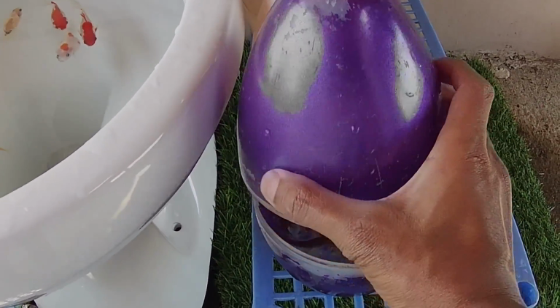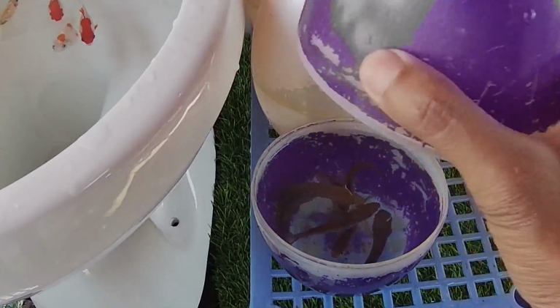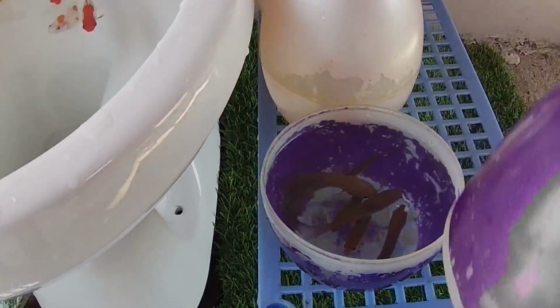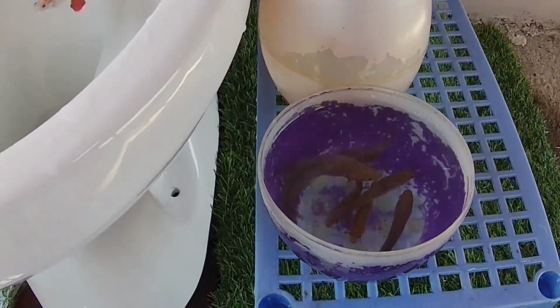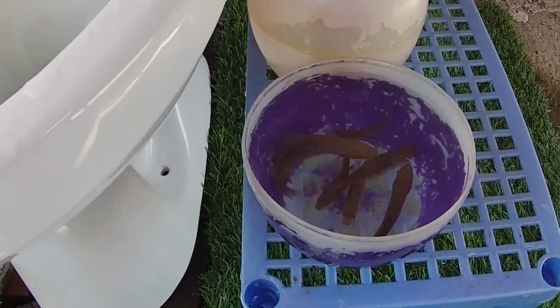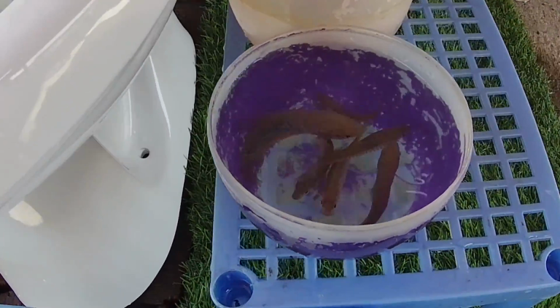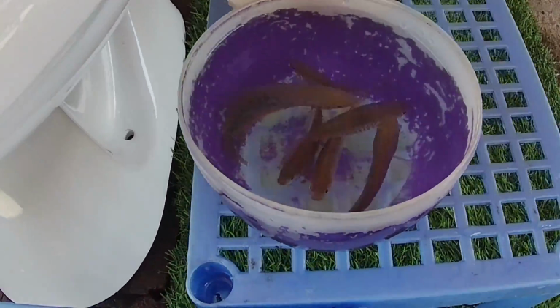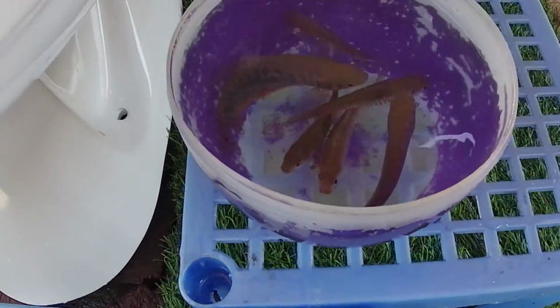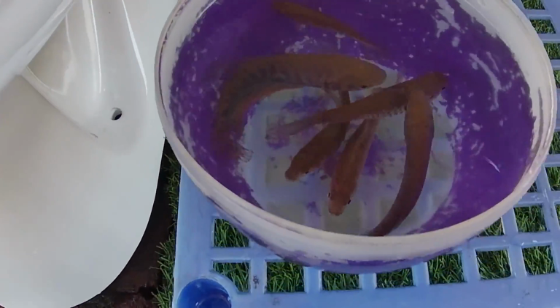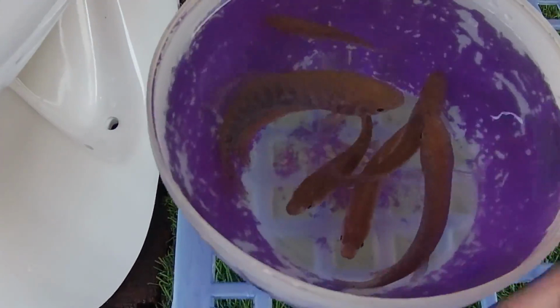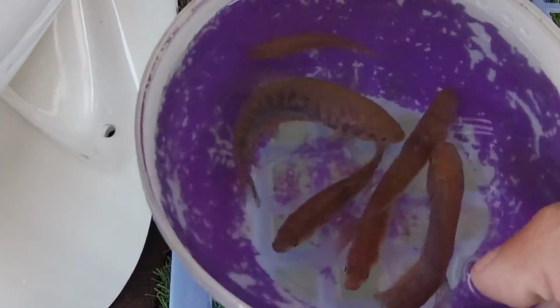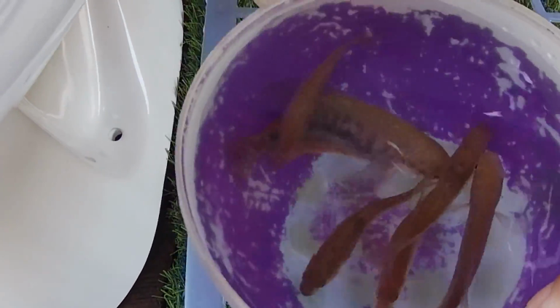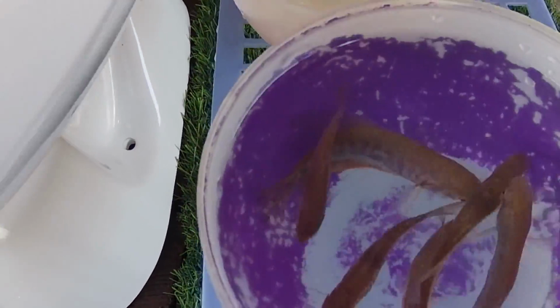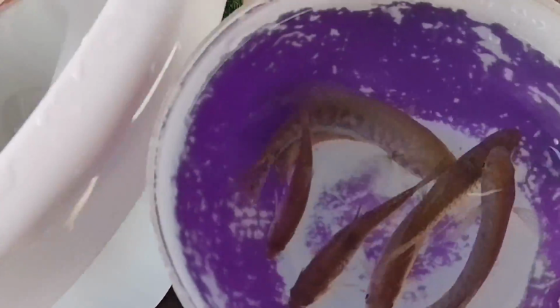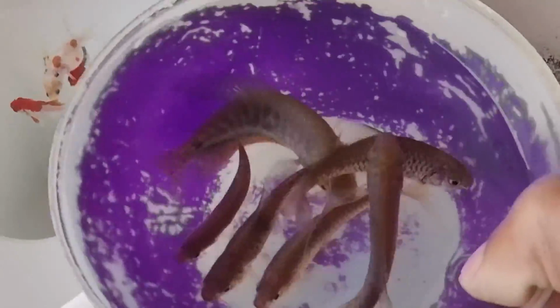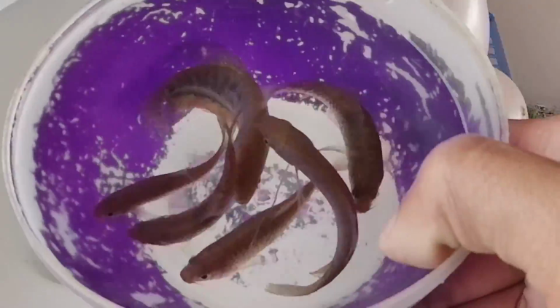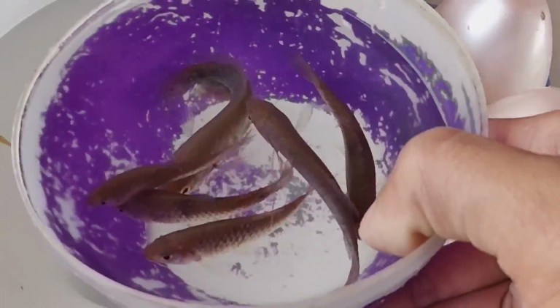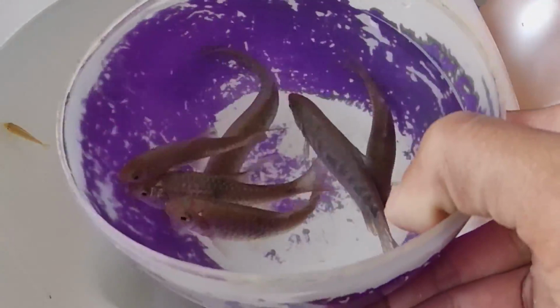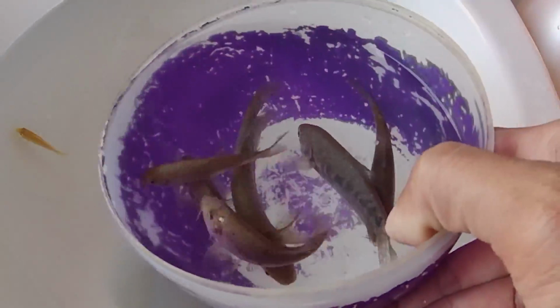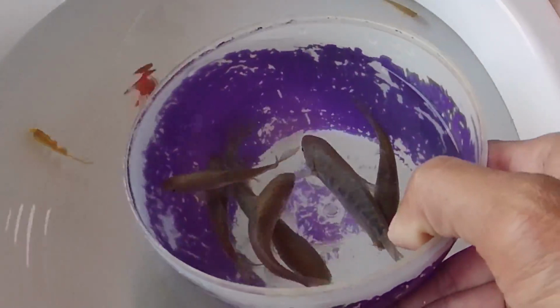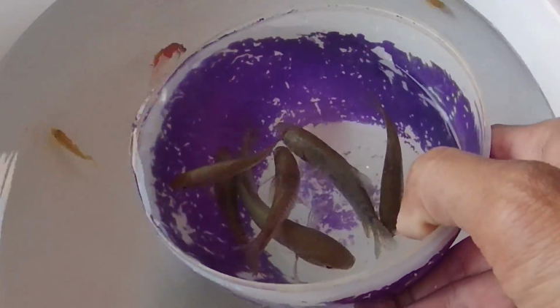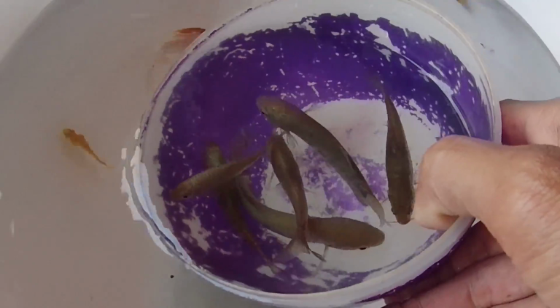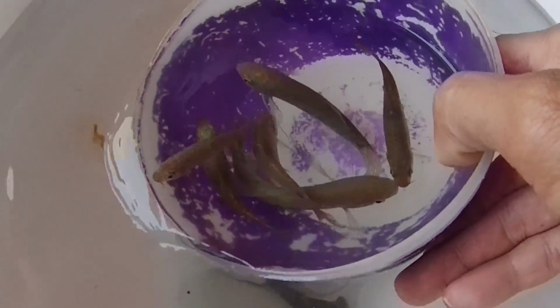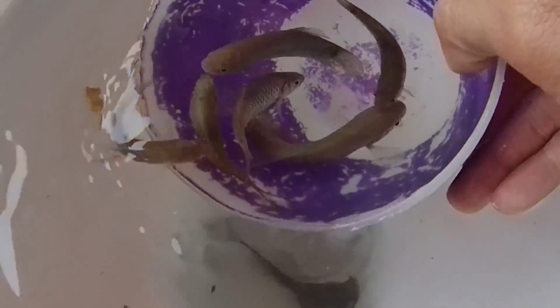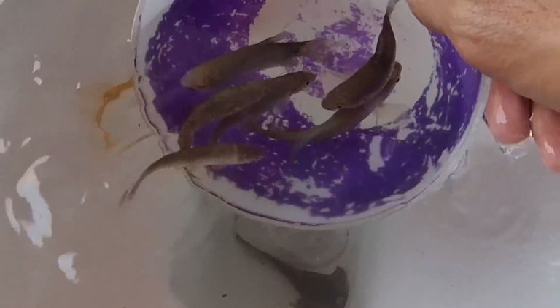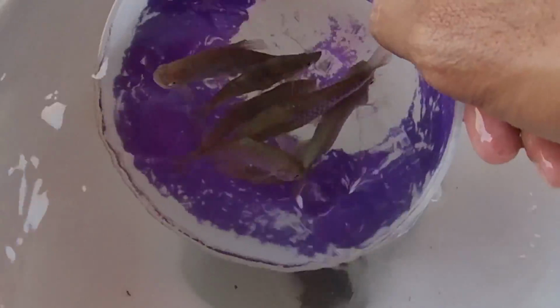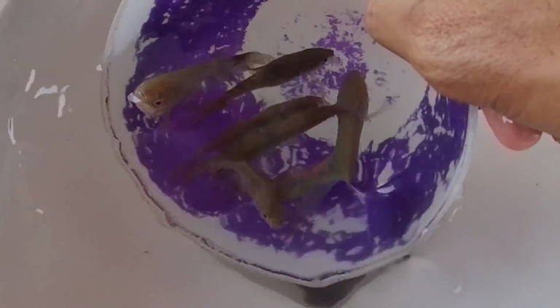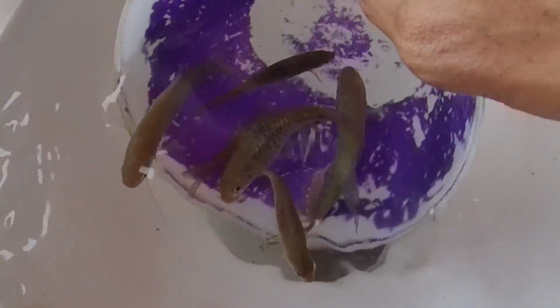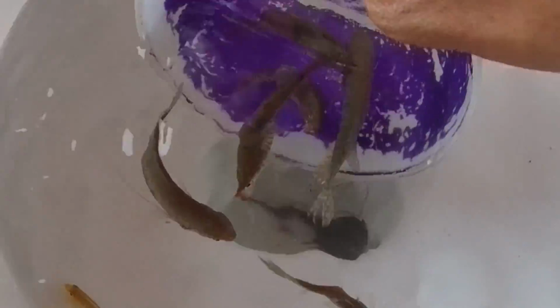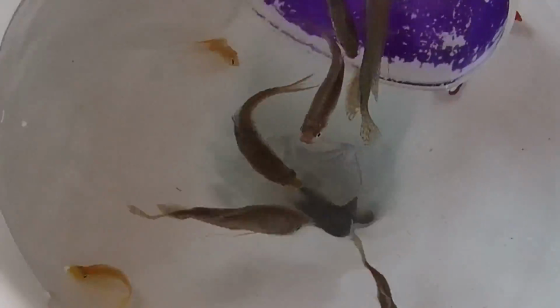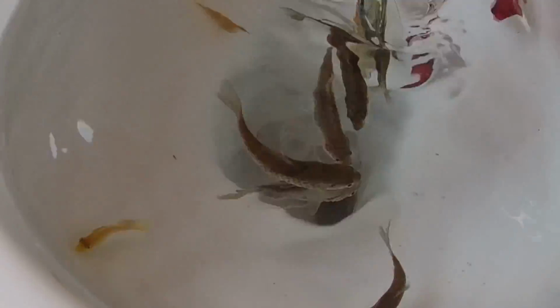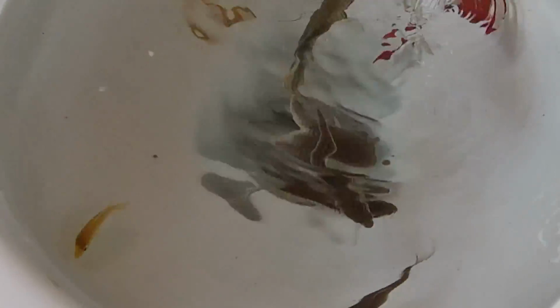Look at this. It is a pearl-grown me fish. Goodbye! Bye!